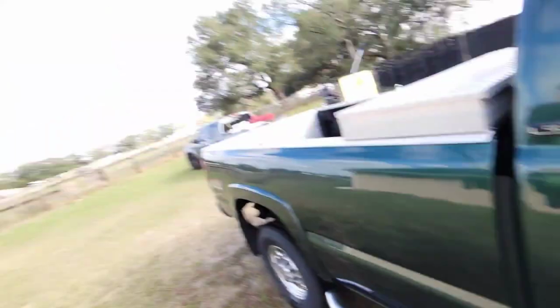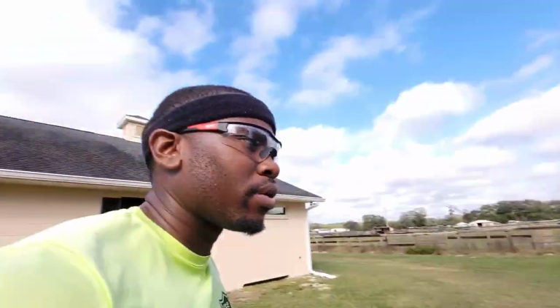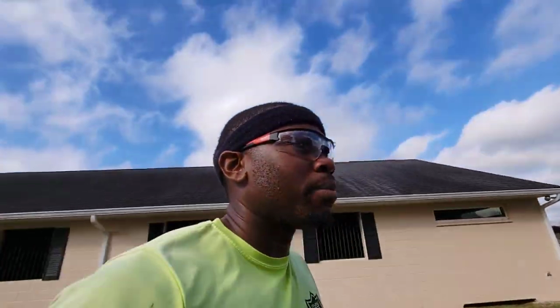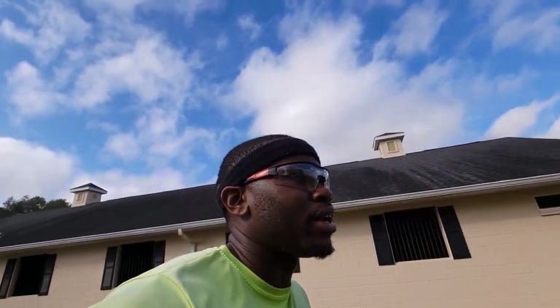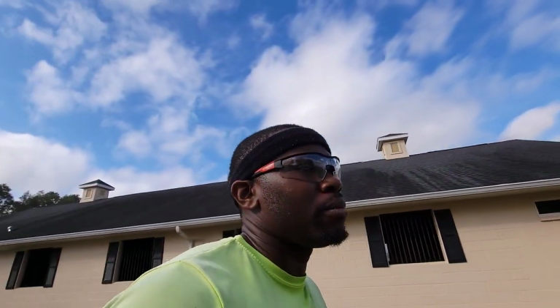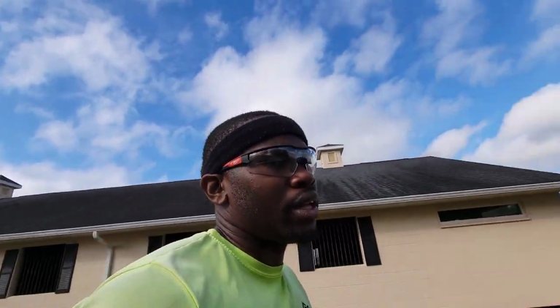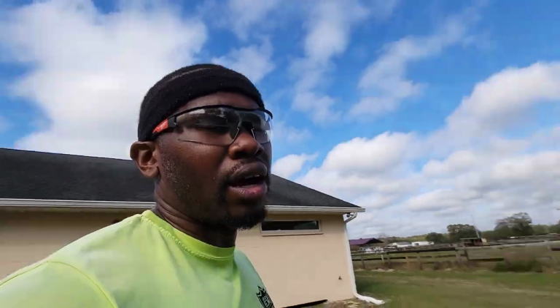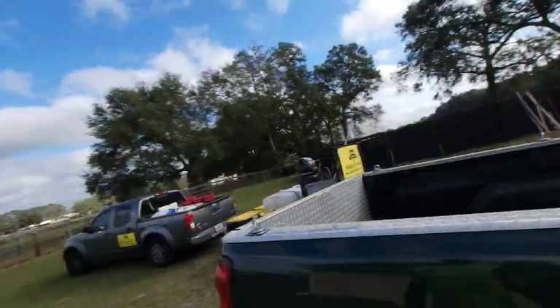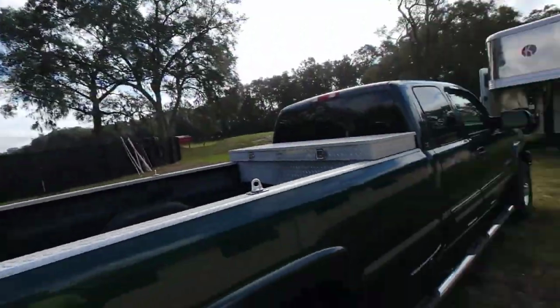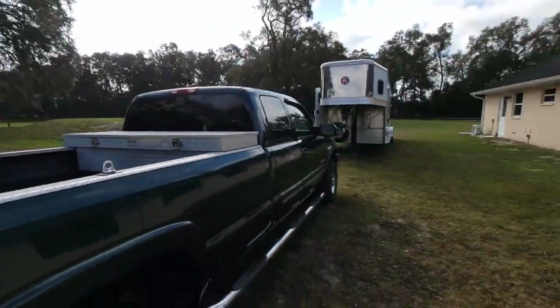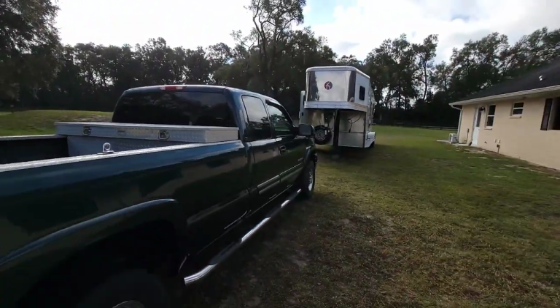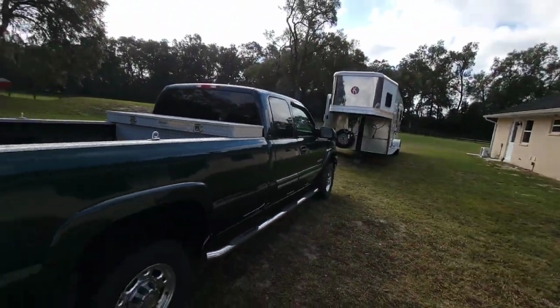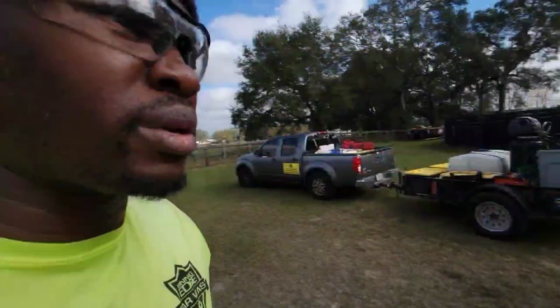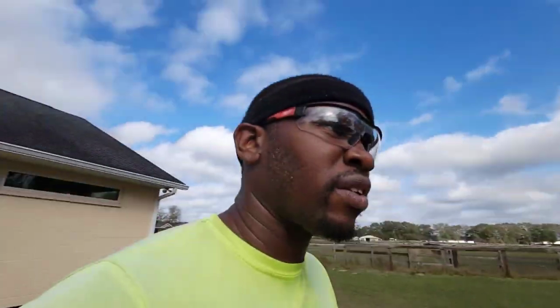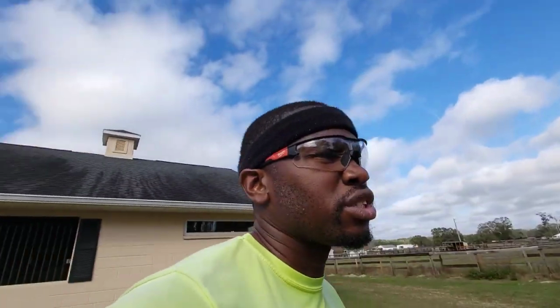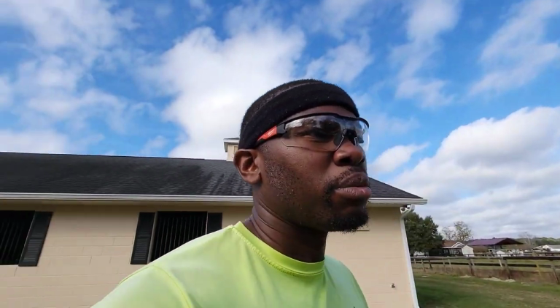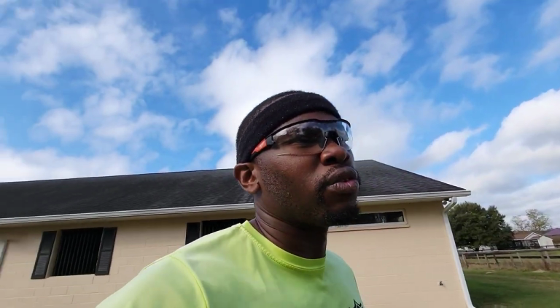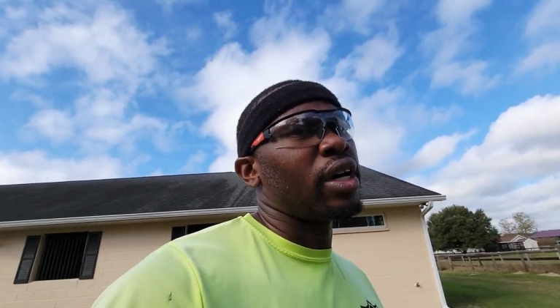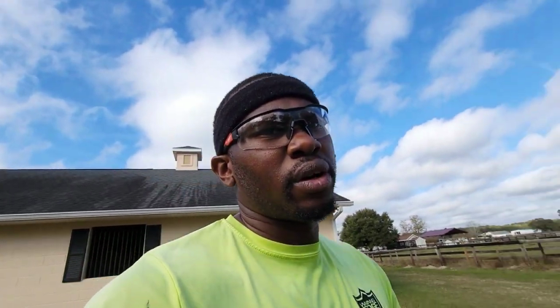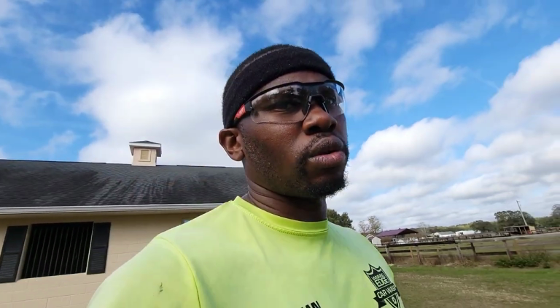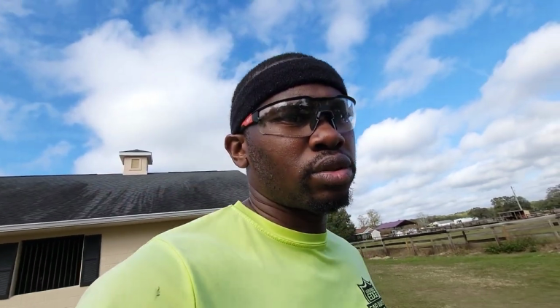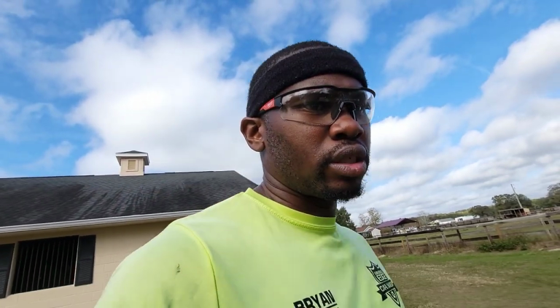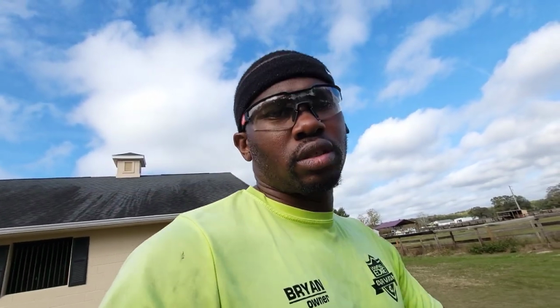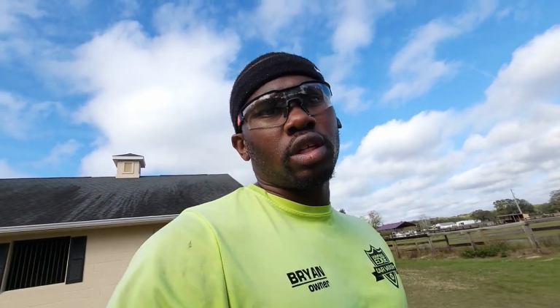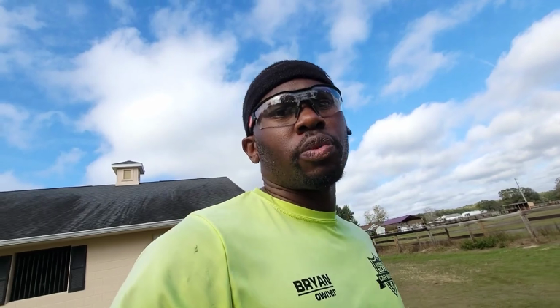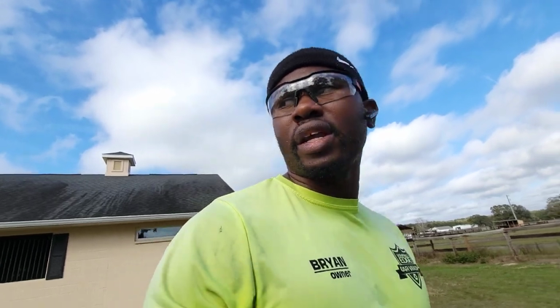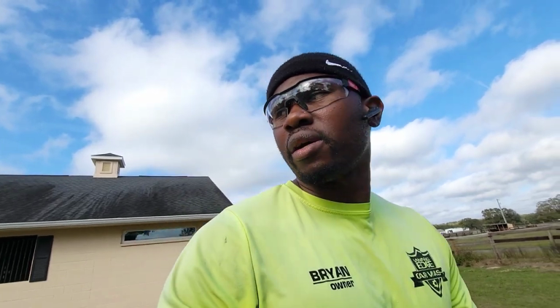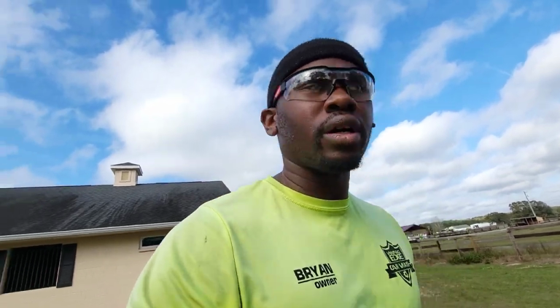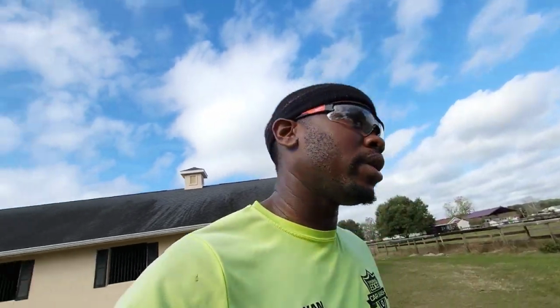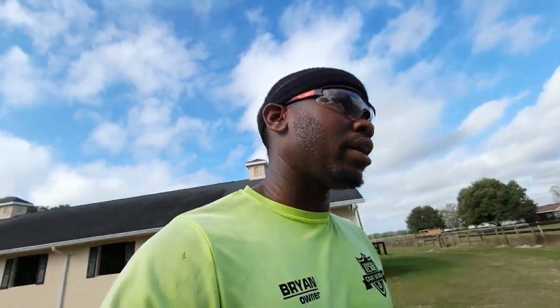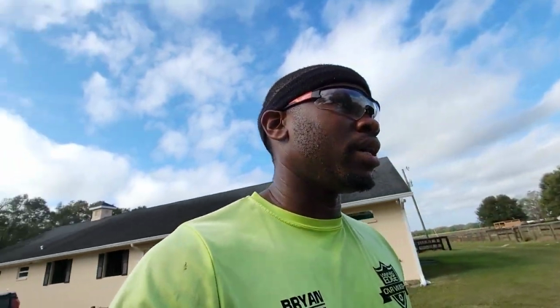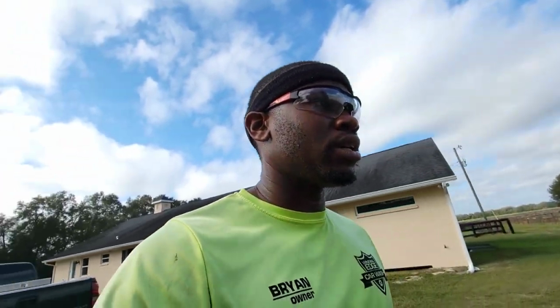We're gonna get up out of here. I also did the trailer over there but I didn't really show y'all the before on that — it wasn't horrible, so I just sprayed it down. Alright, we're out of here, let's go.